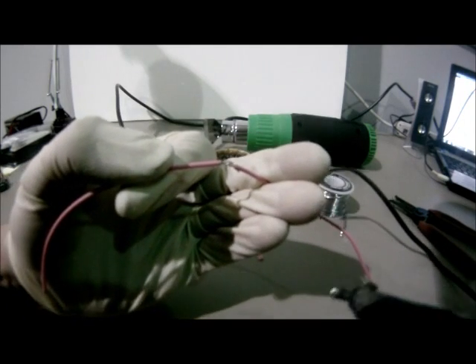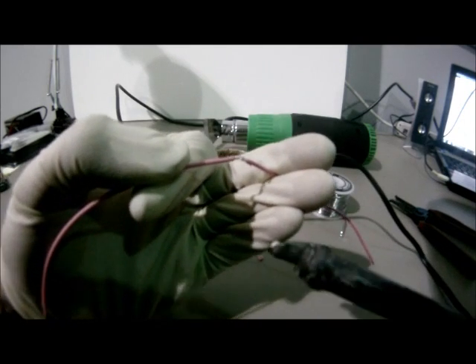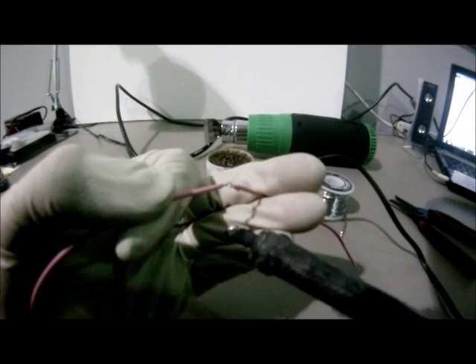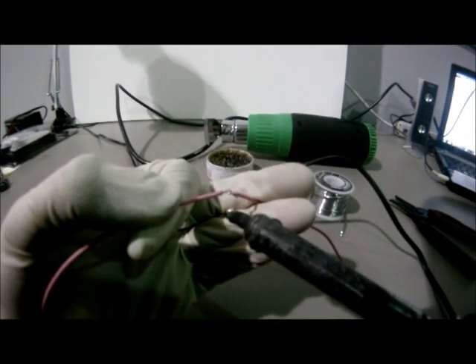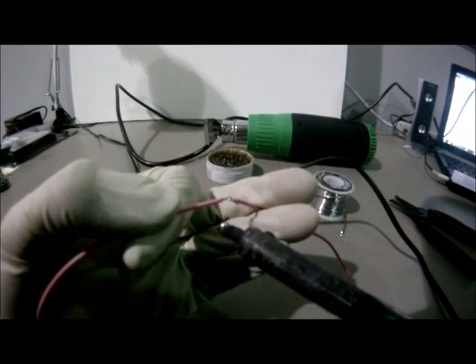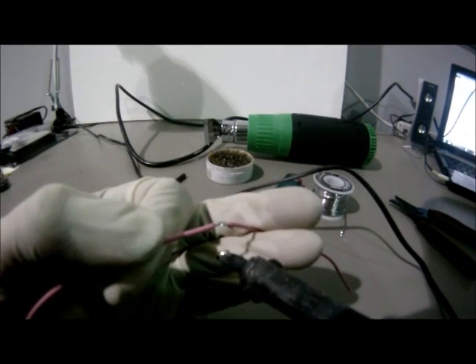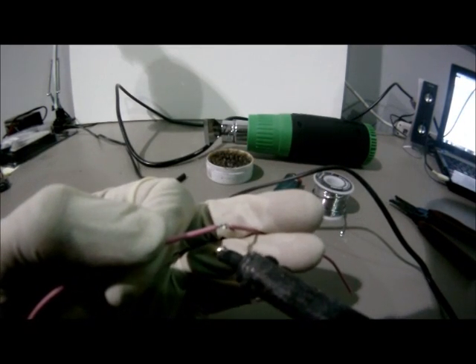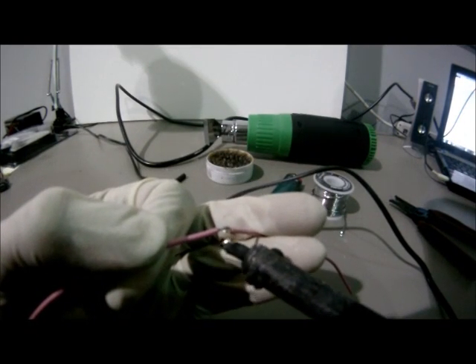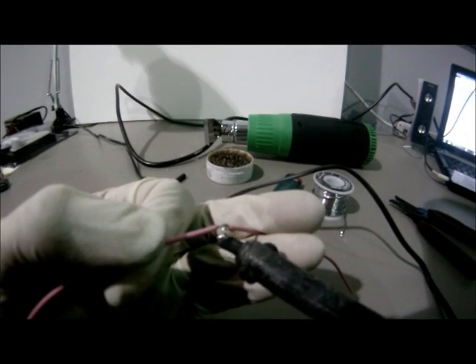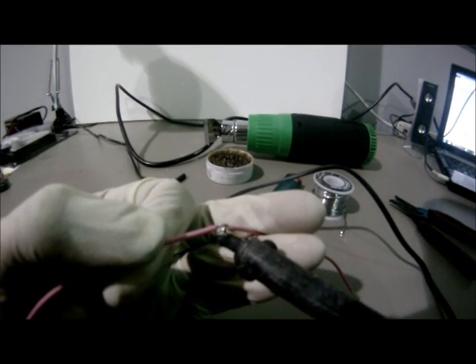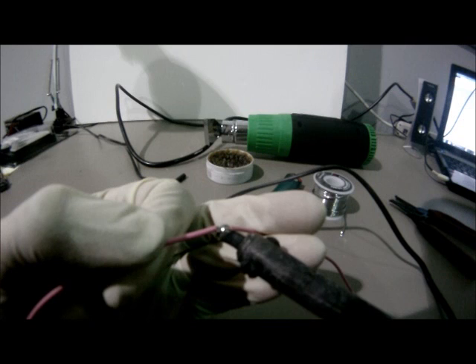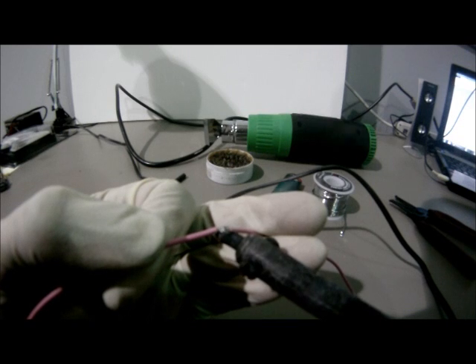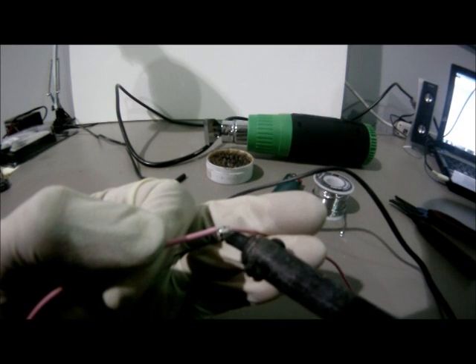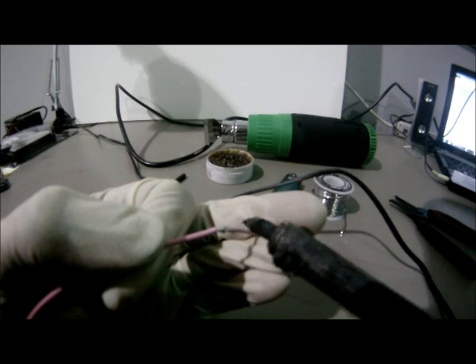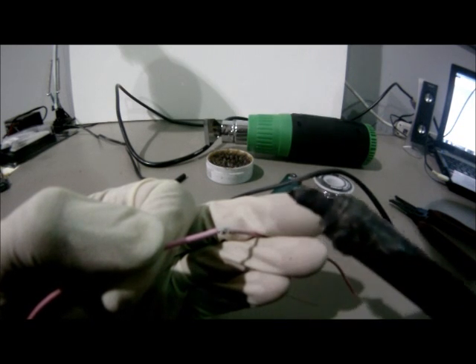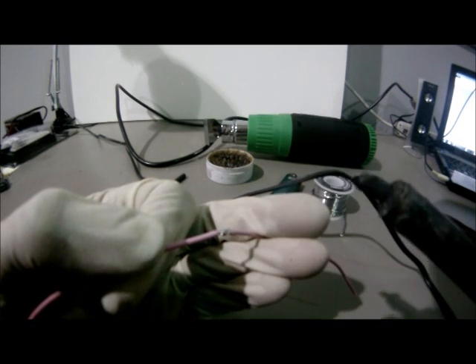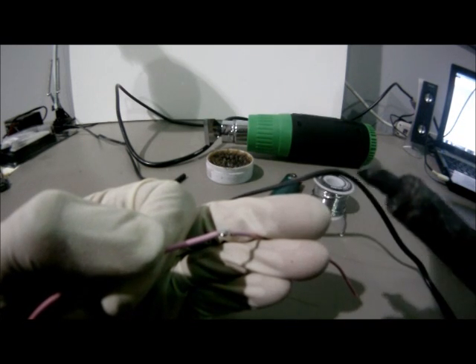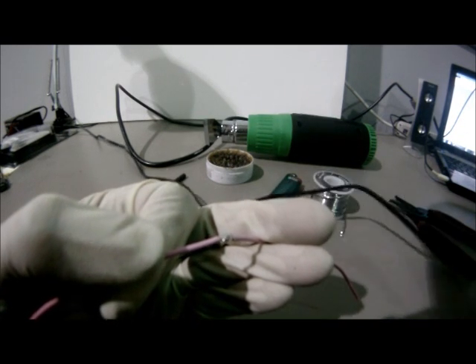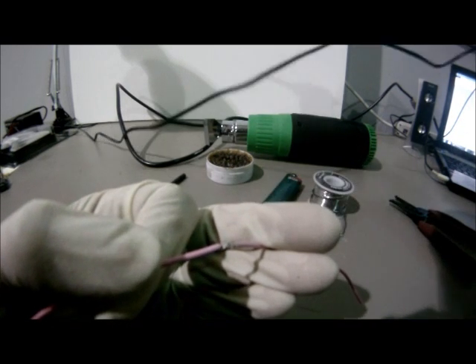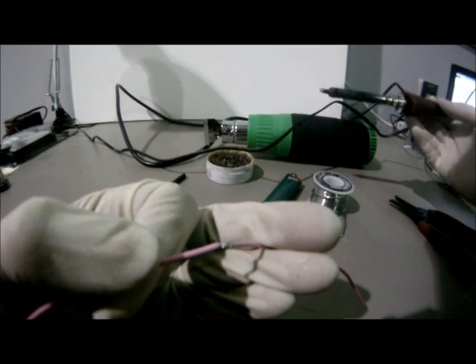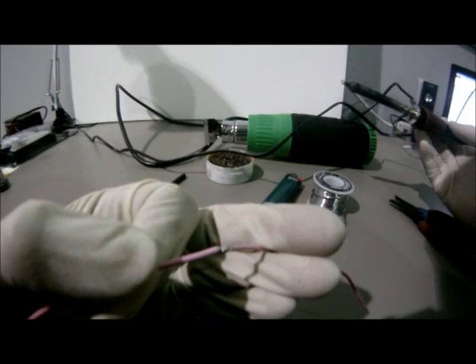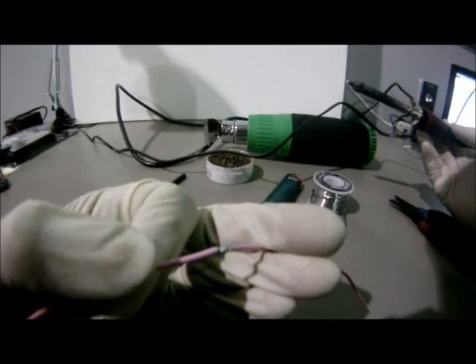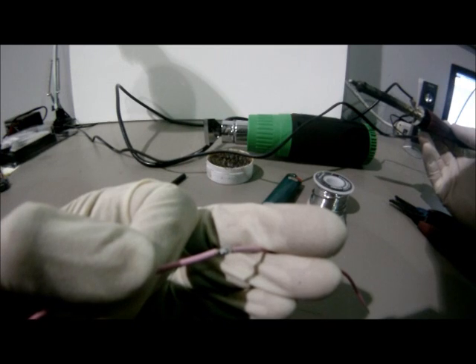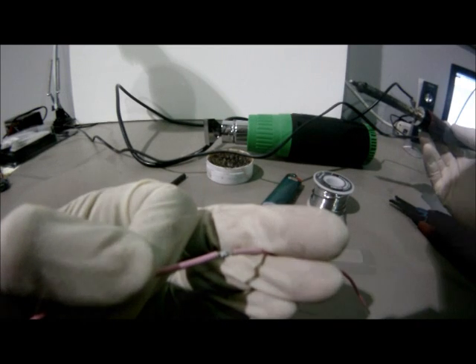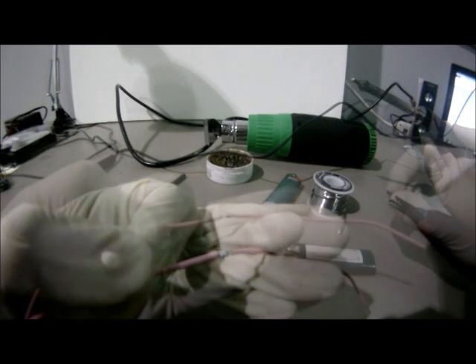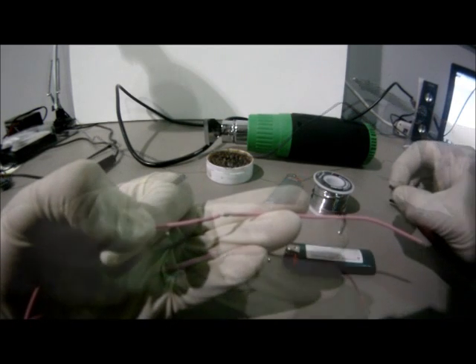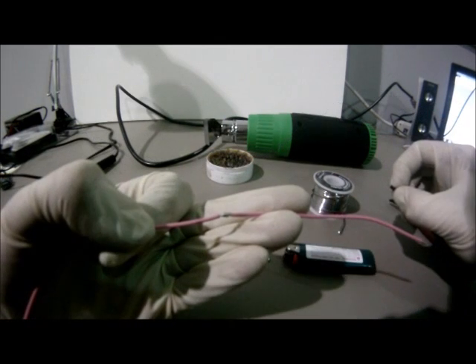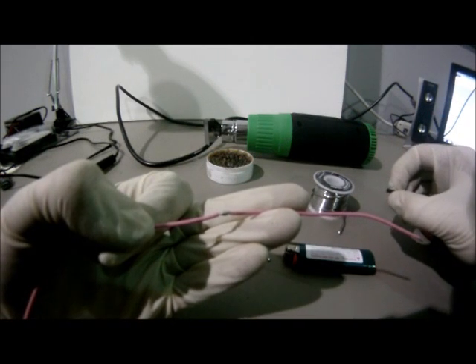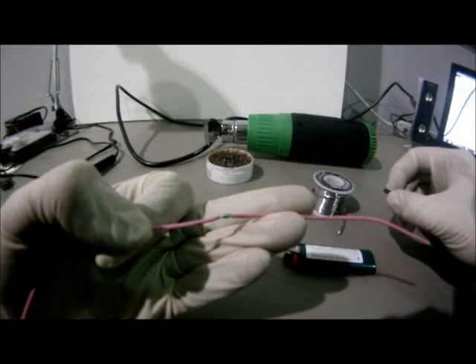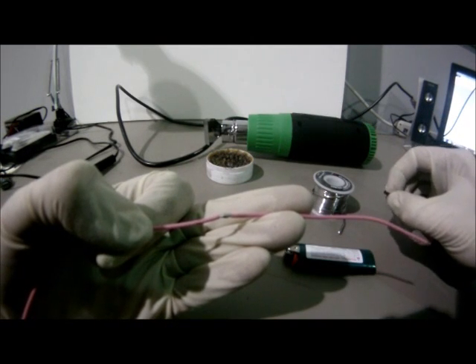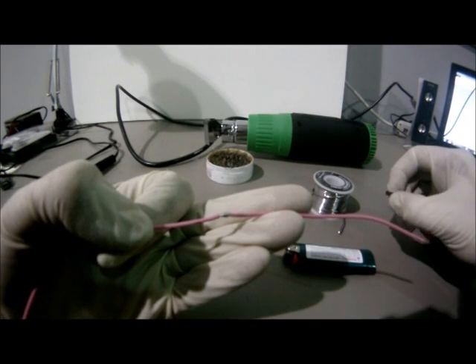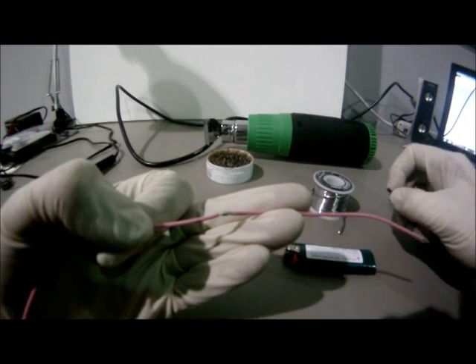From underneath, grab some solder once more and apply it to the location that is being soldered. Once the wire has cooled, we will now move on to the heat shrink tubing.